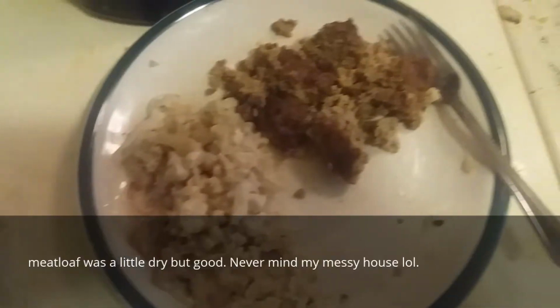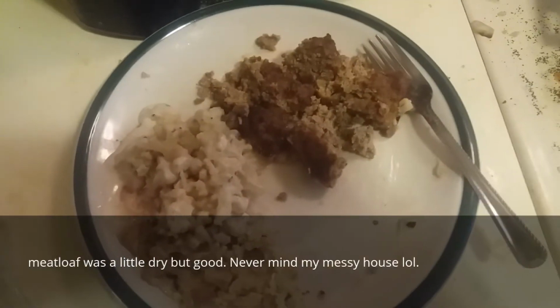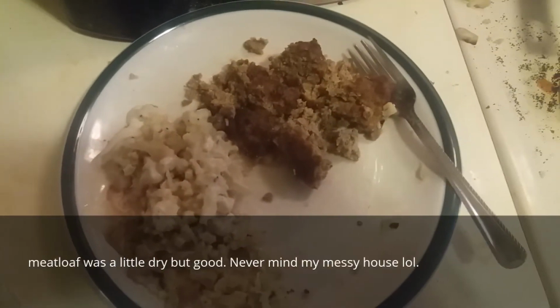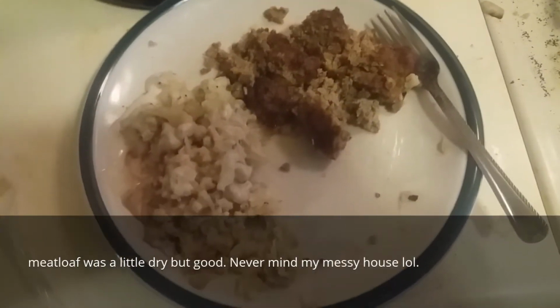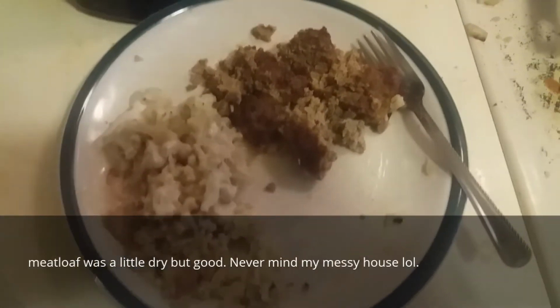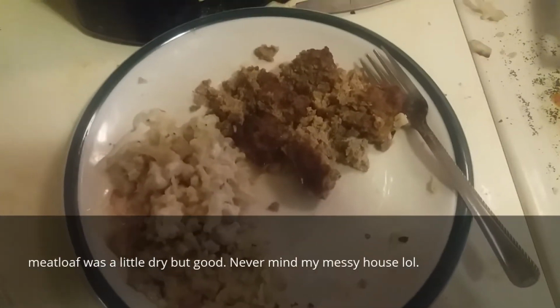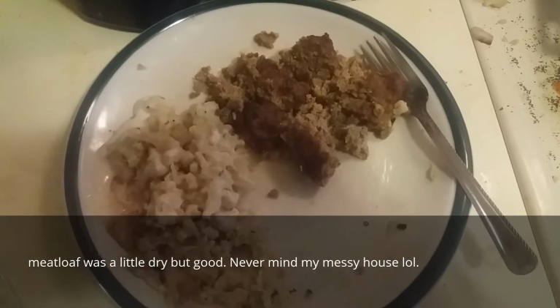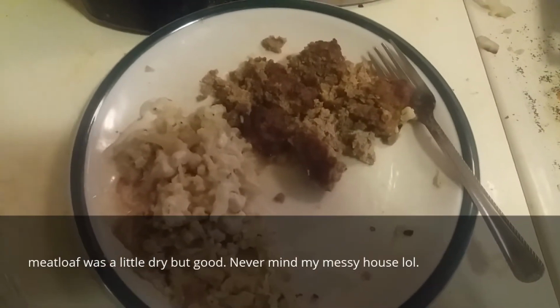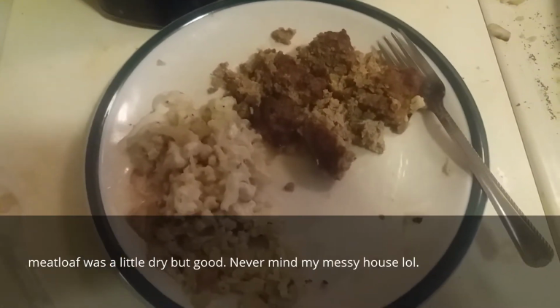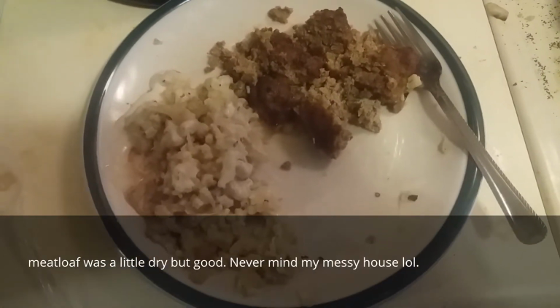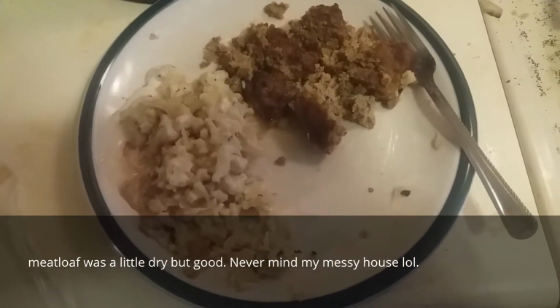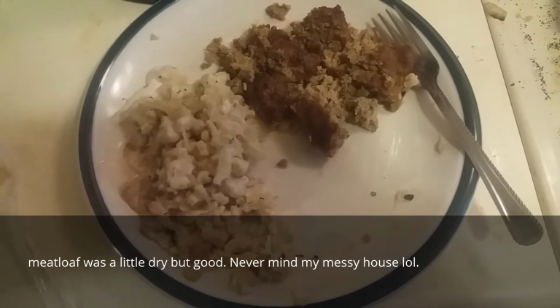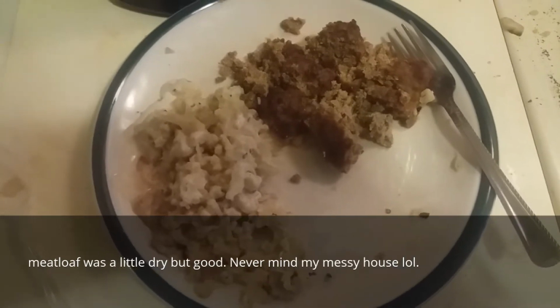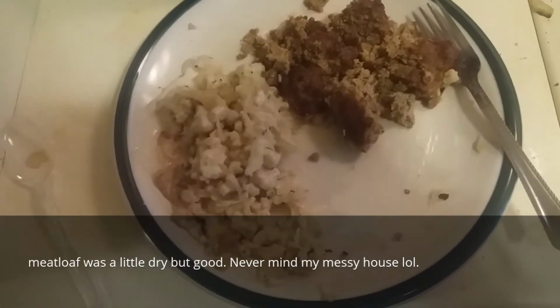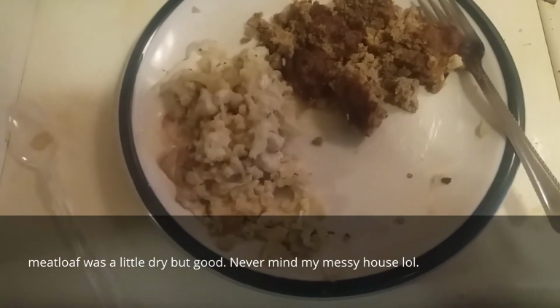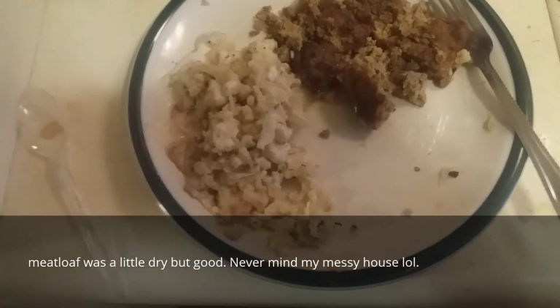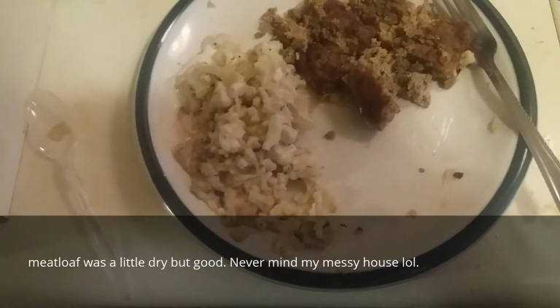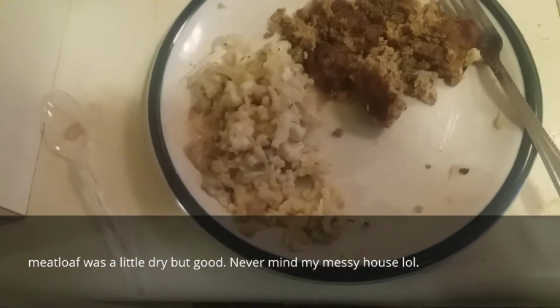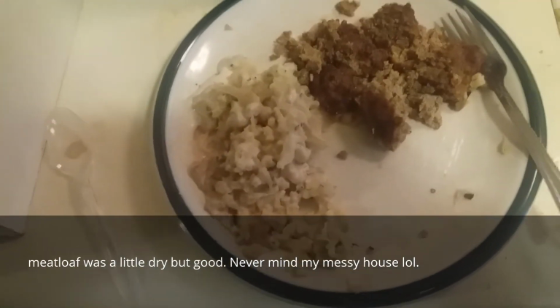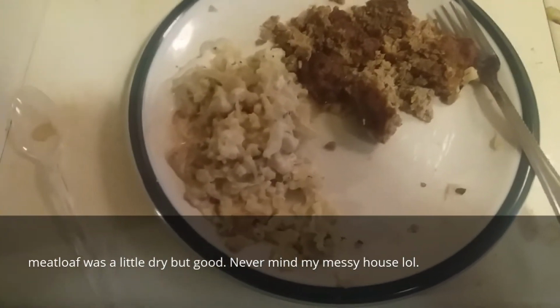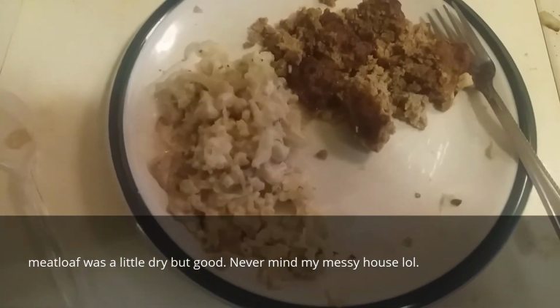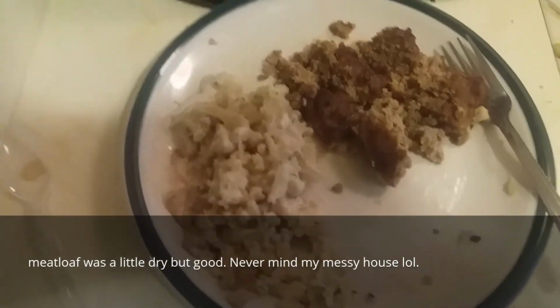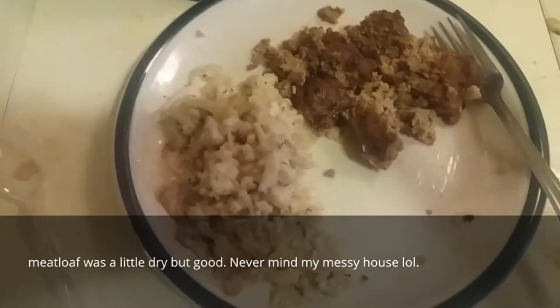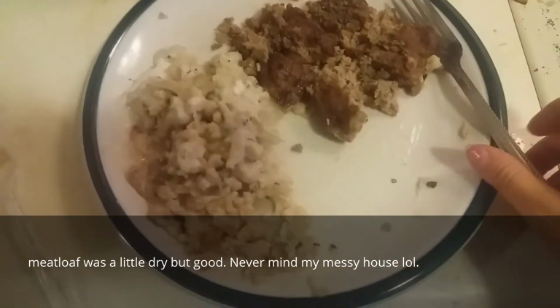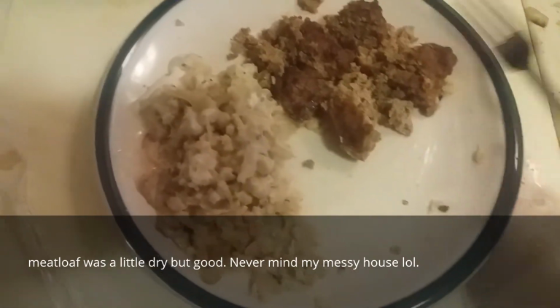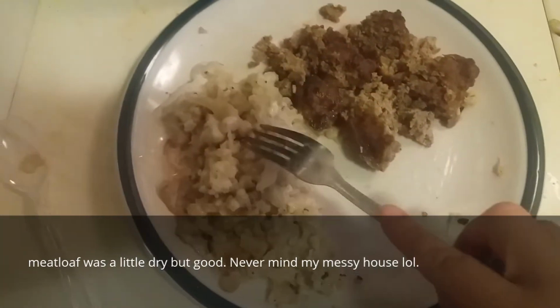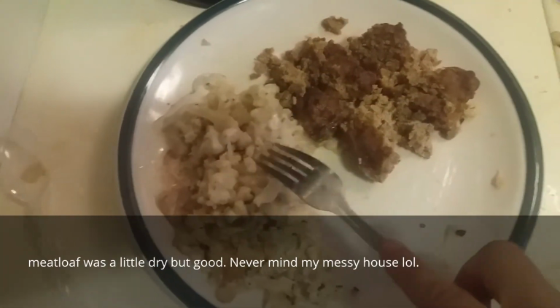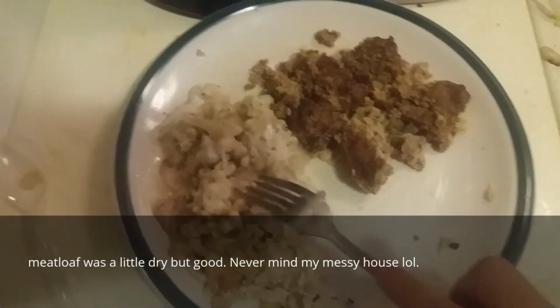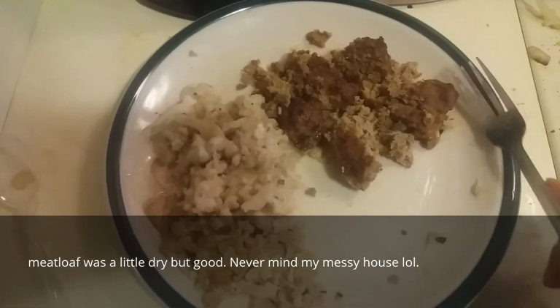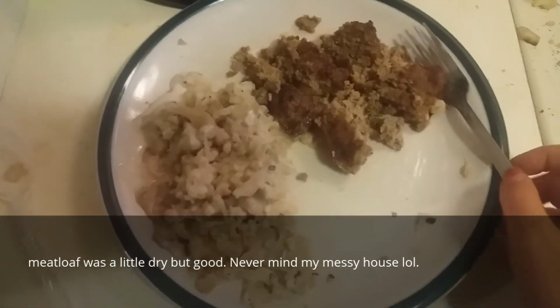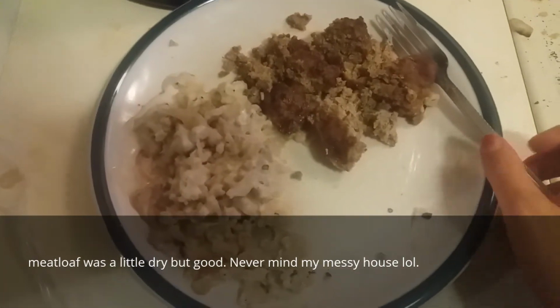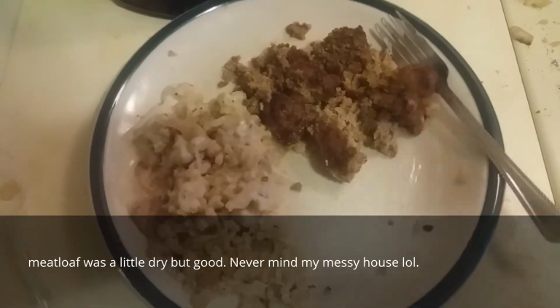Hi guys, it's about 7 o'clock and this is my dinner. It's just some meatloaf with some cauliflower mashed potatoes. I didn't do it very good, but it is still pretty good. I just put a little bit of ranch and sour cream on them. So that is dinner.